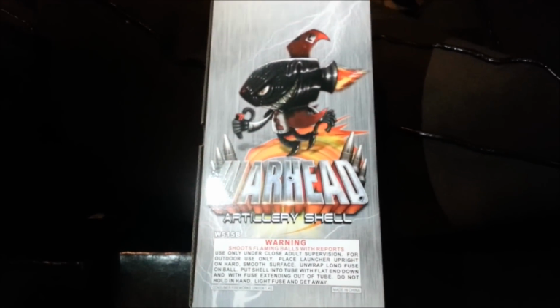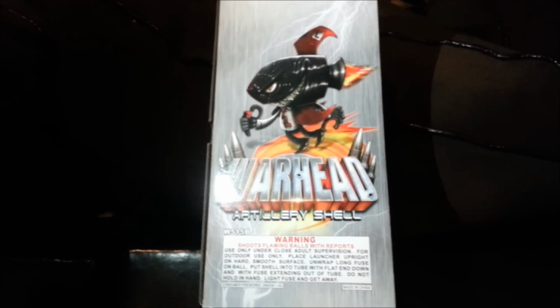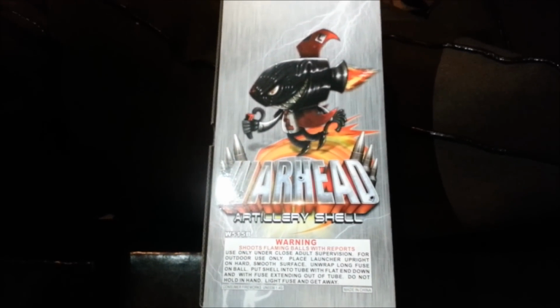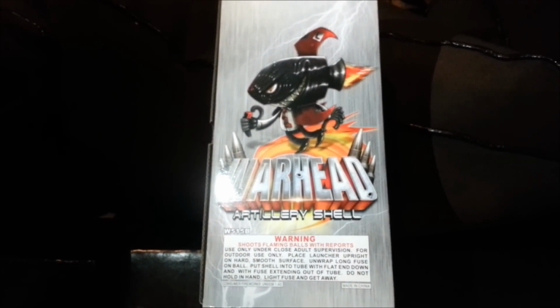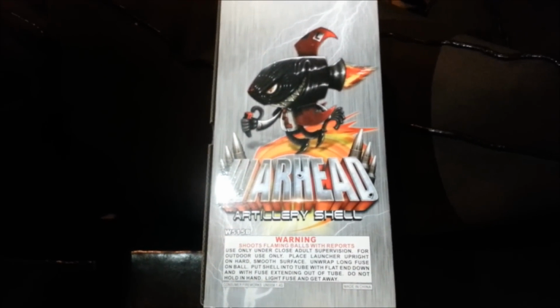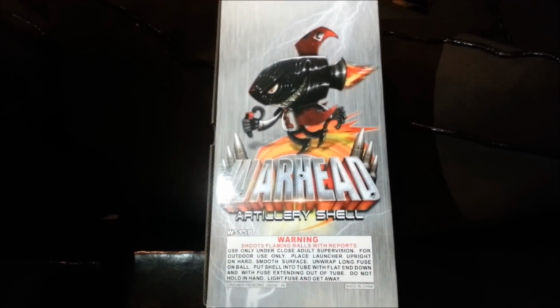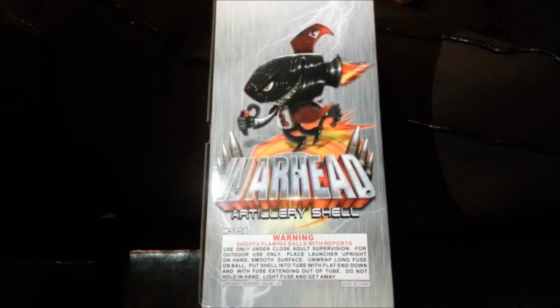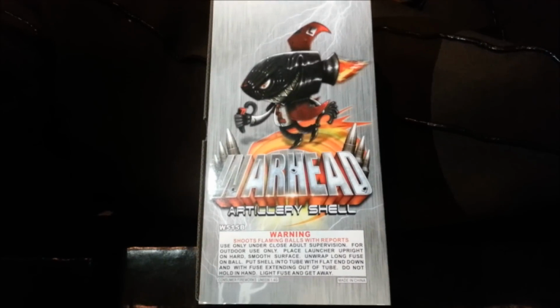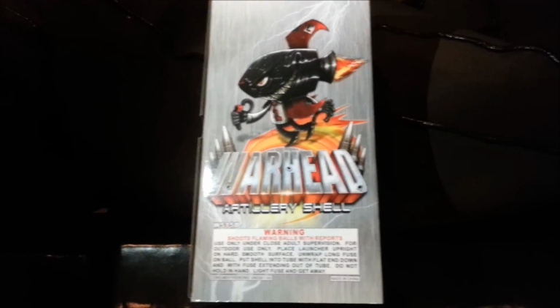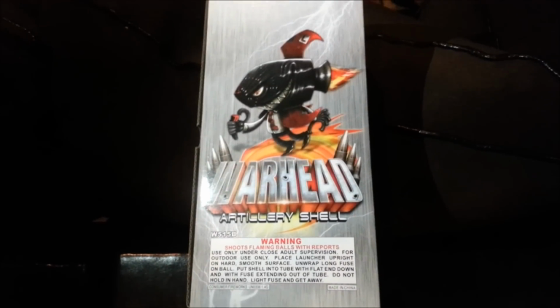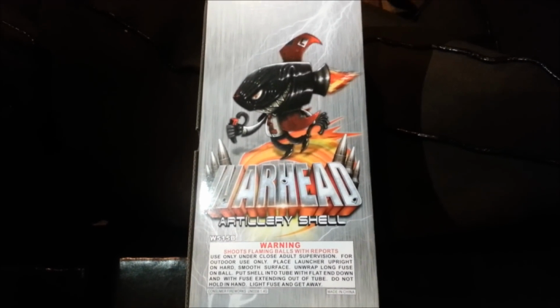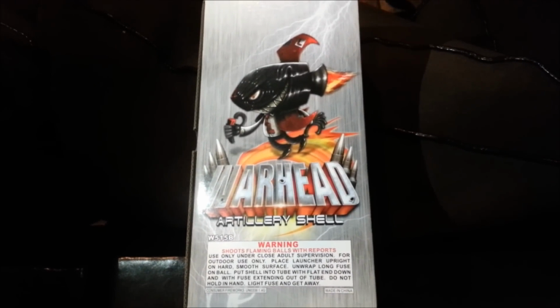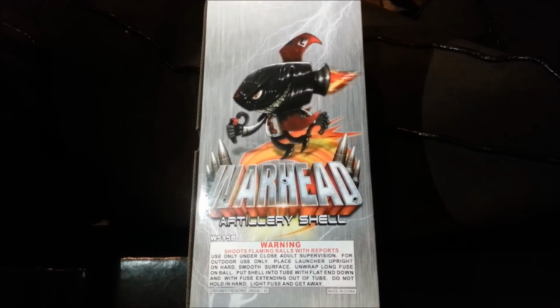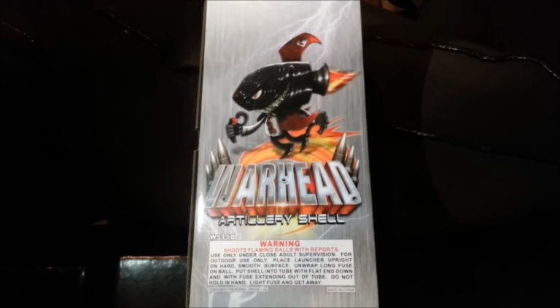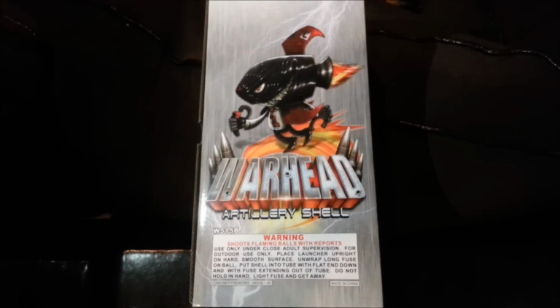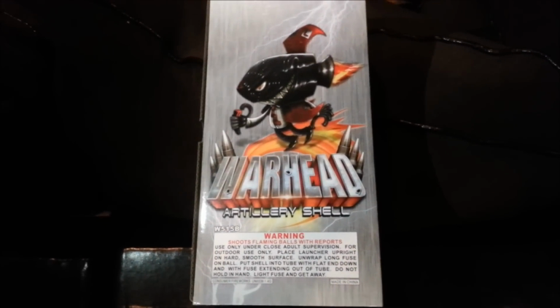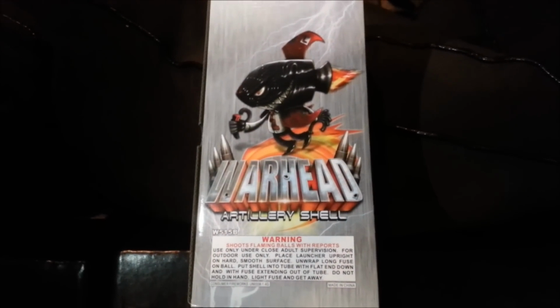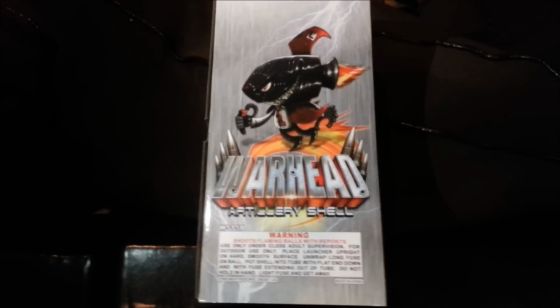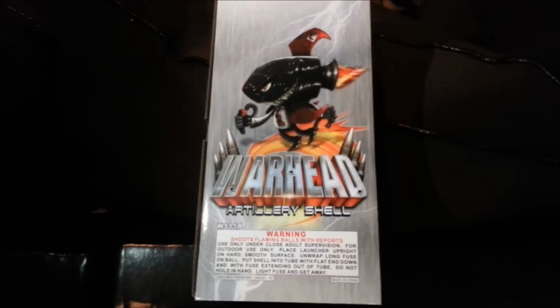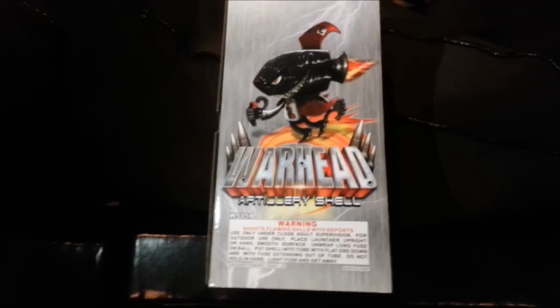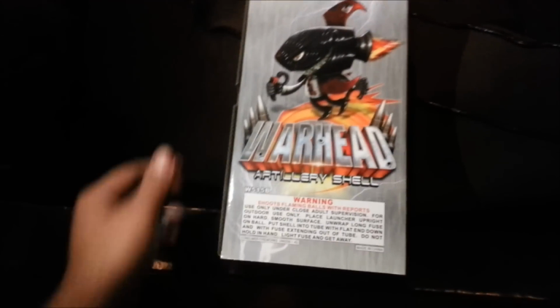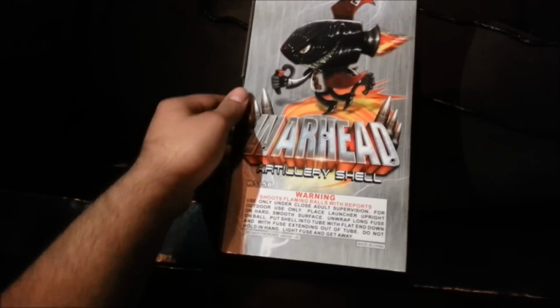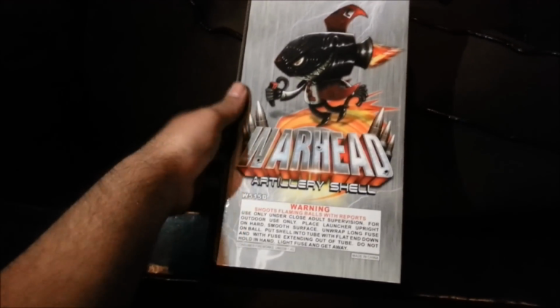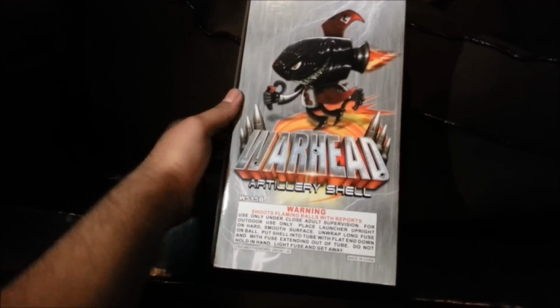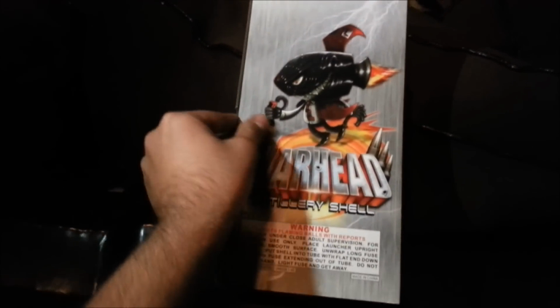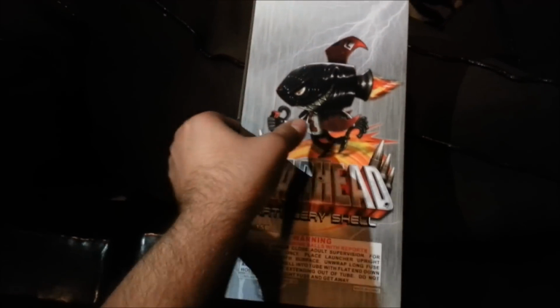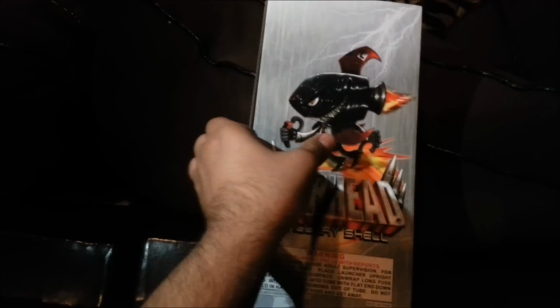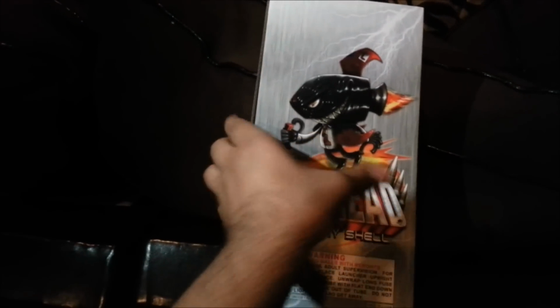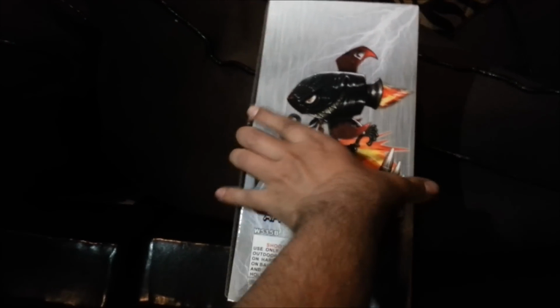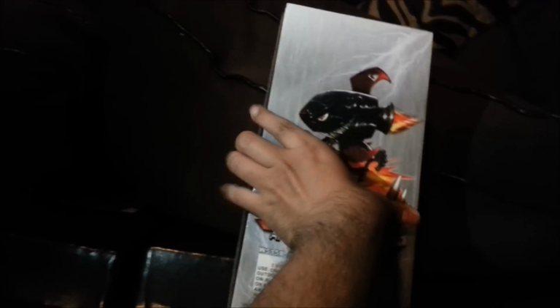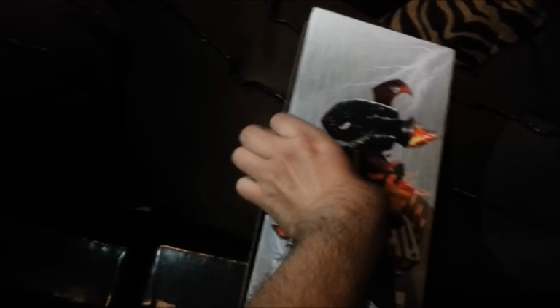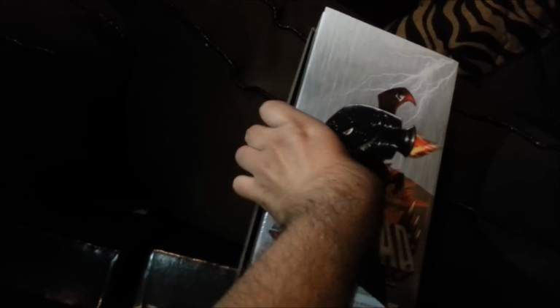Hey, what's up YouTube? FadedKingLineFat1 here. I'm about to do a demo on Warhead Artillery Shell. Let me open these up real quick. Let's get this.